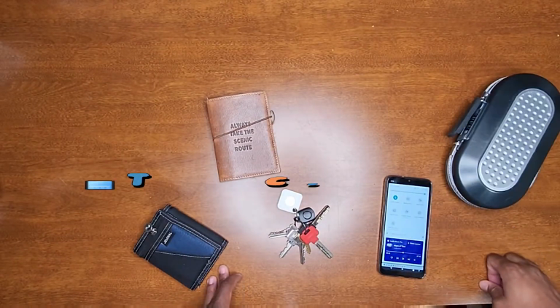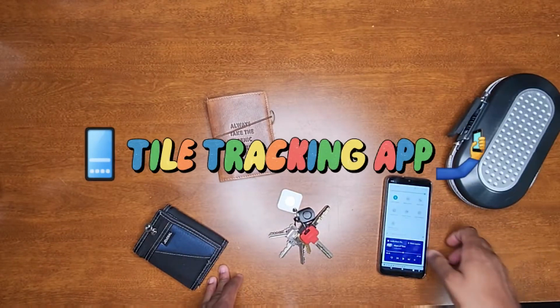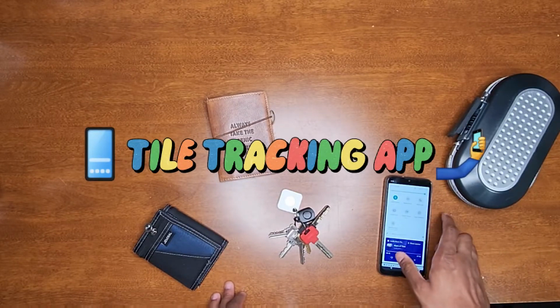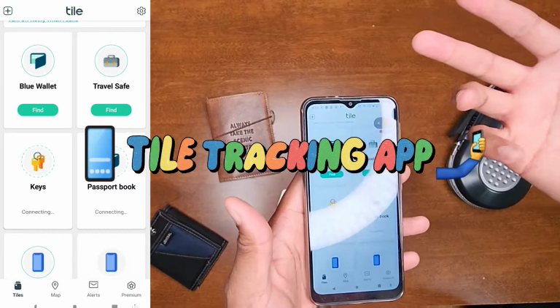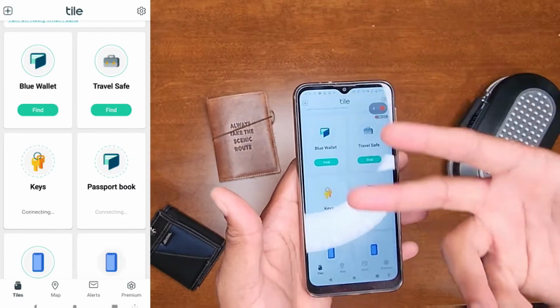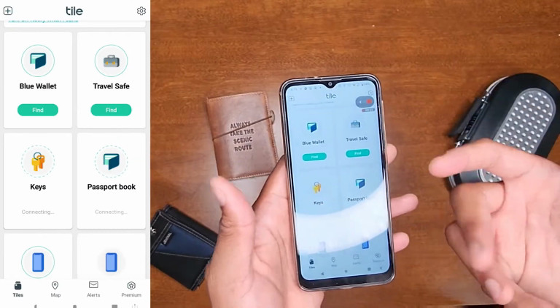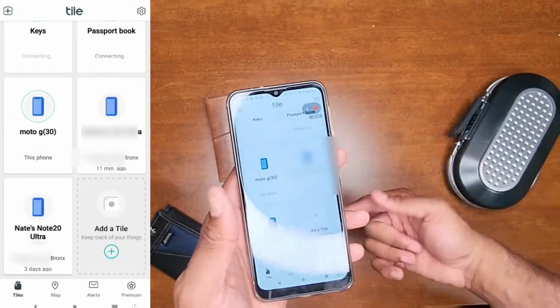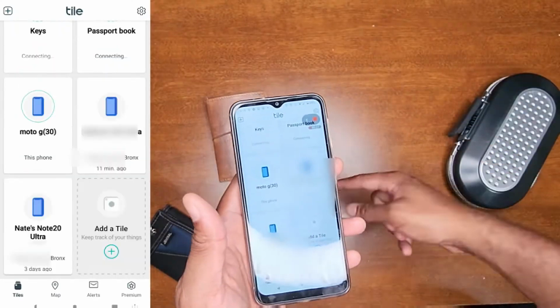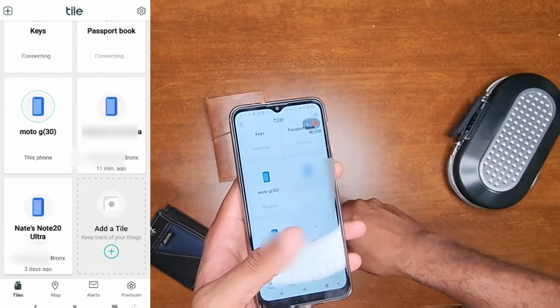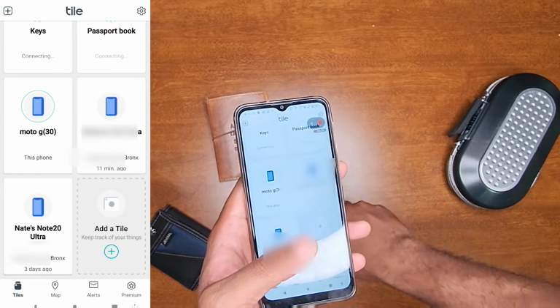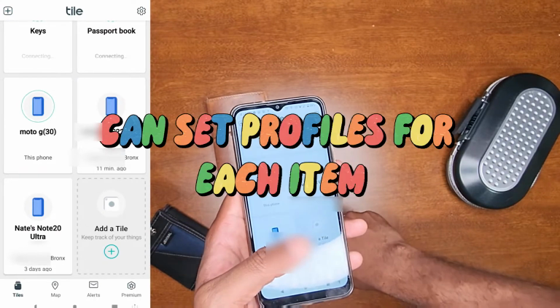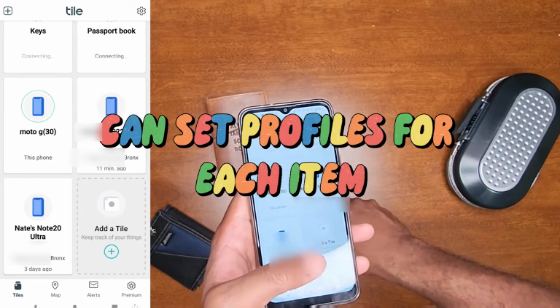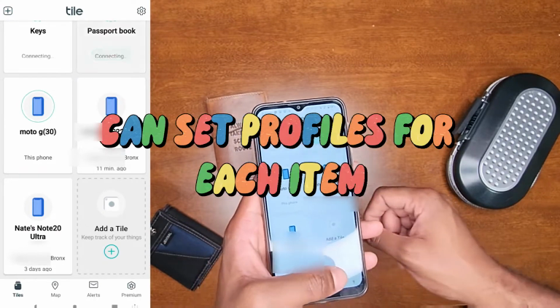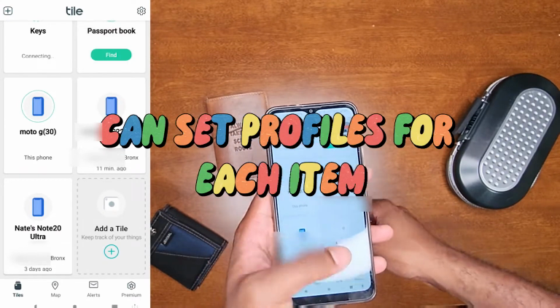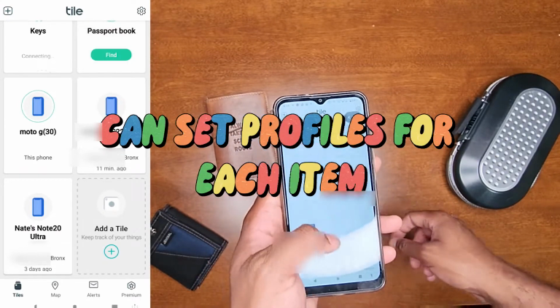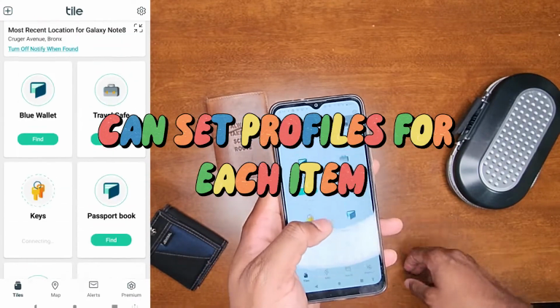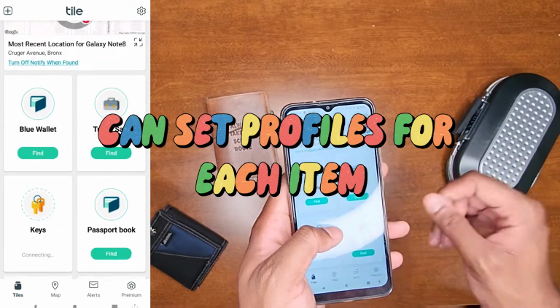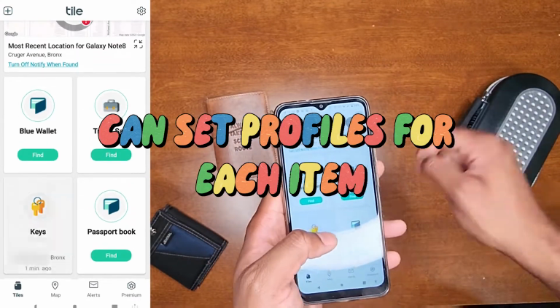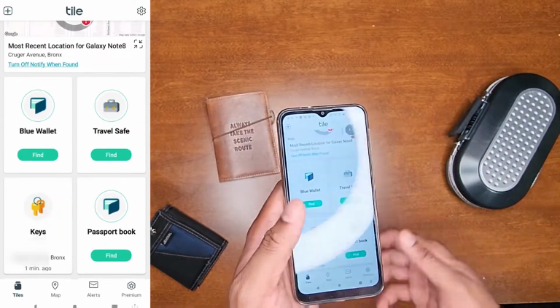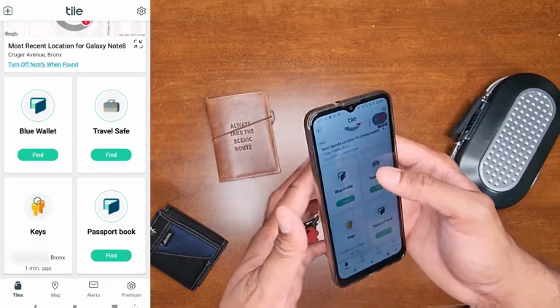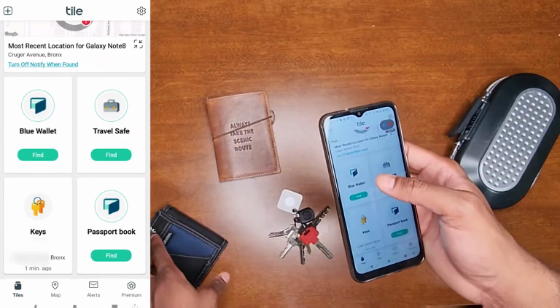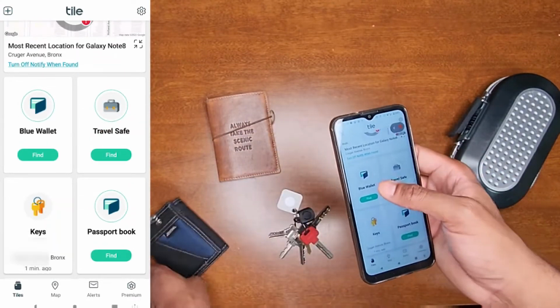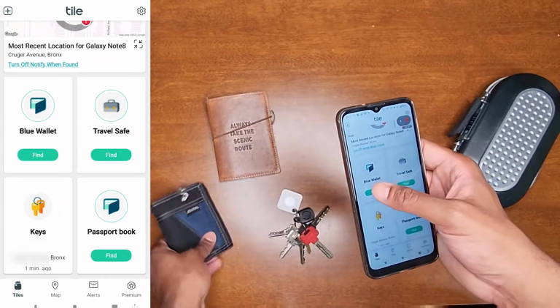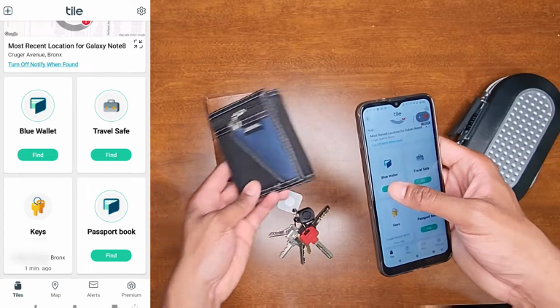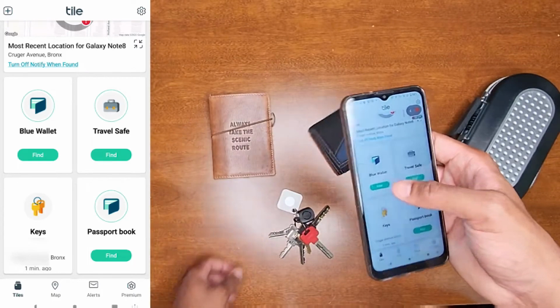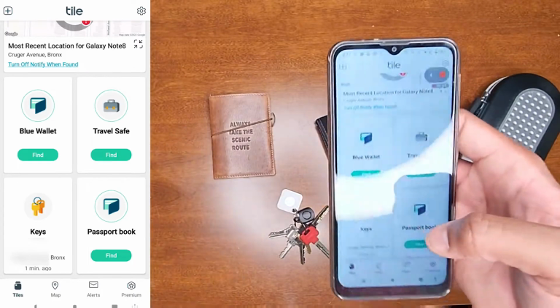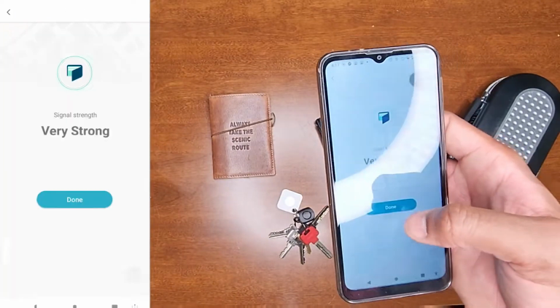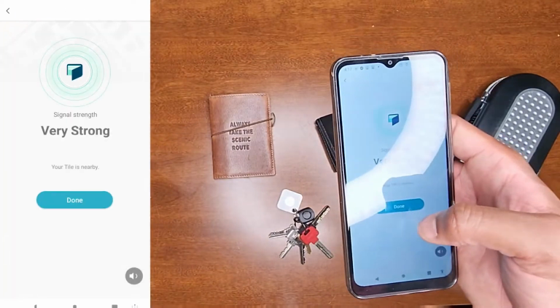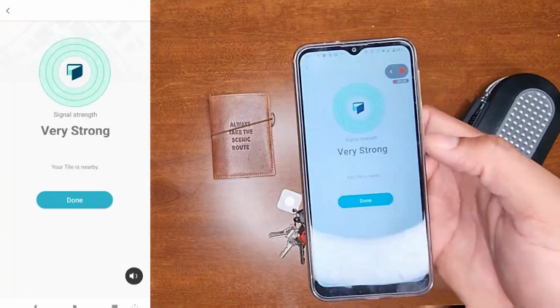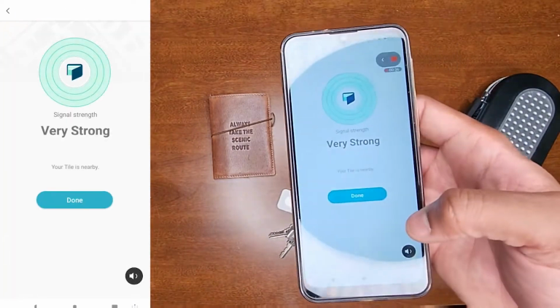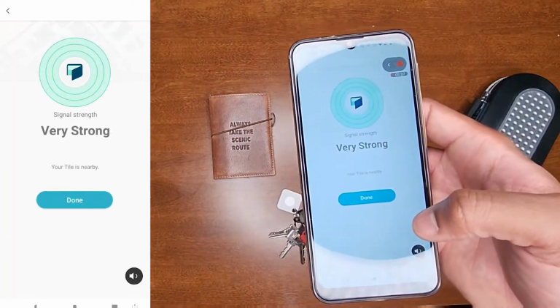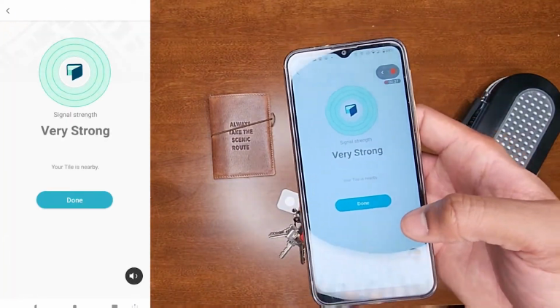The beauty about this is the app that it comes with. Once you install the app, you add the Tile that you want and connect it via Bluetooth. Once you set things up, you can locate your items. For example, I'll click on 'Blue Wallet' and it lets you know its range.